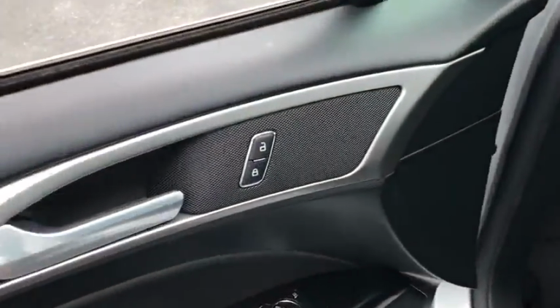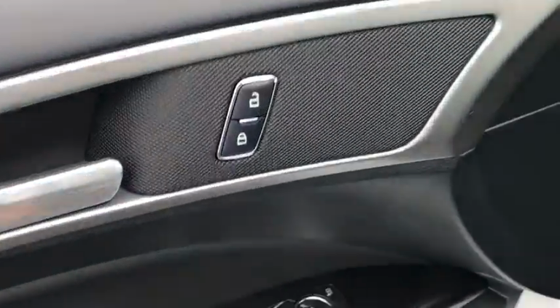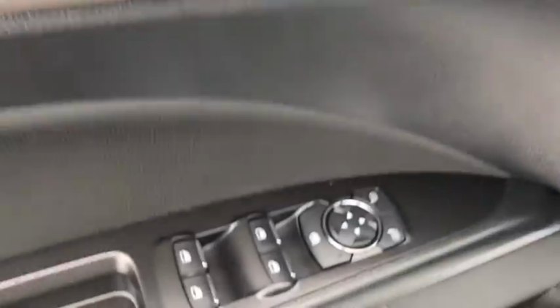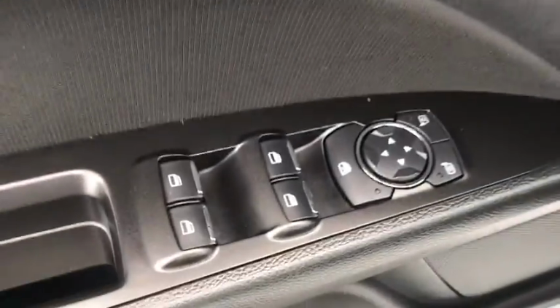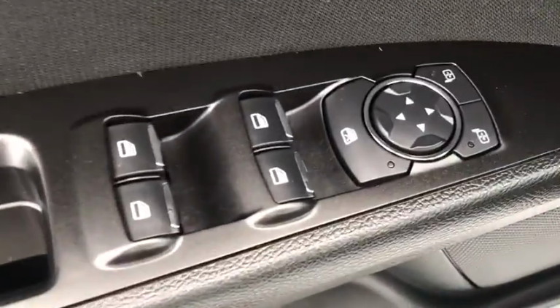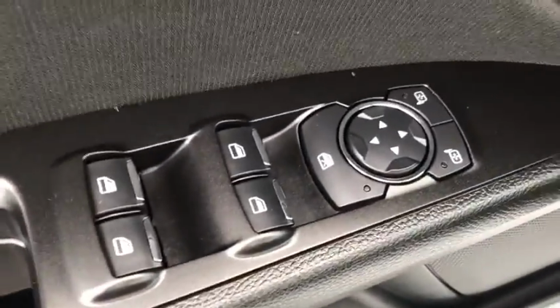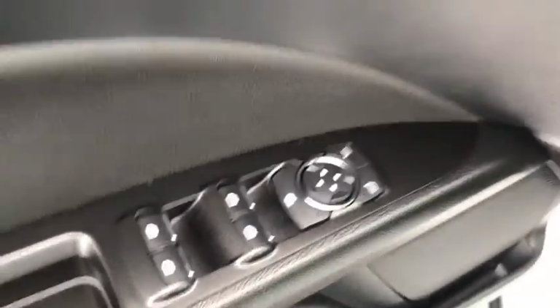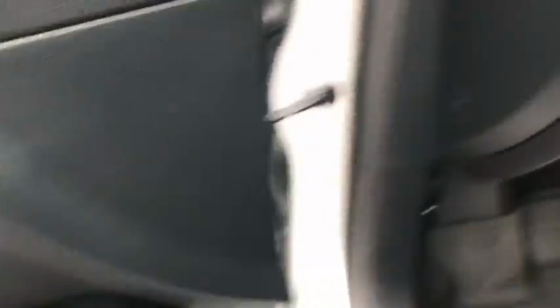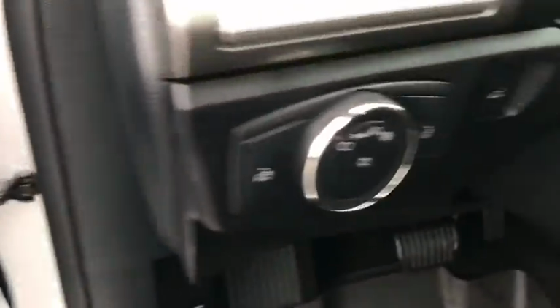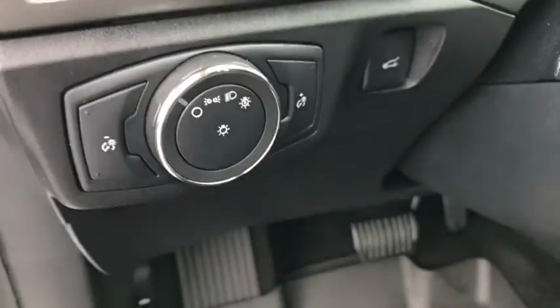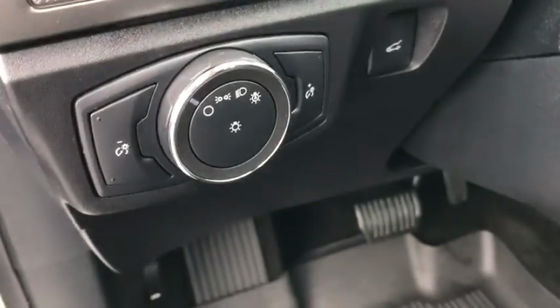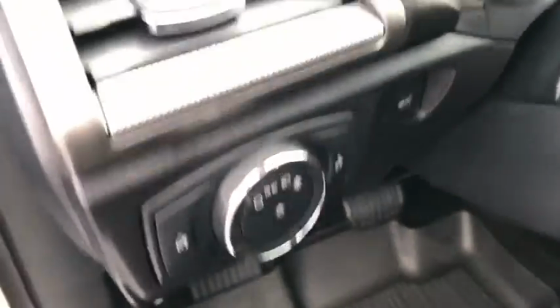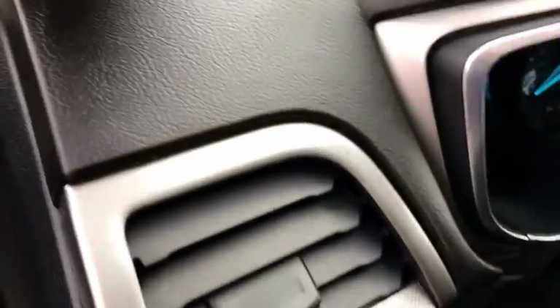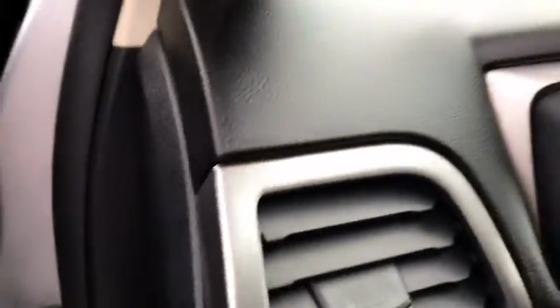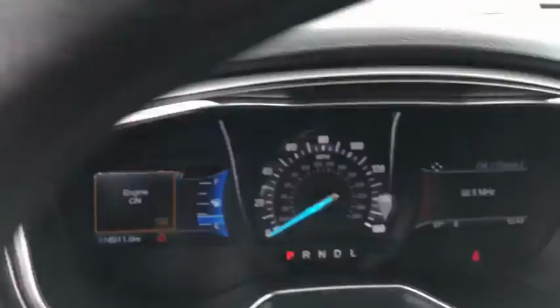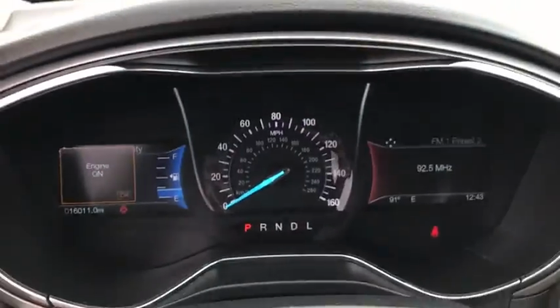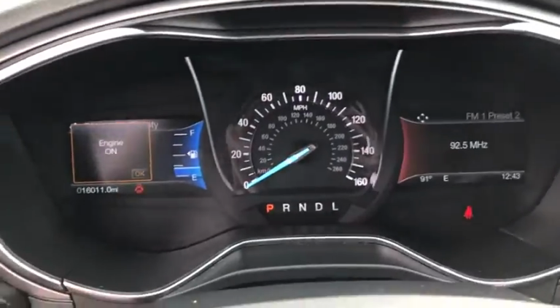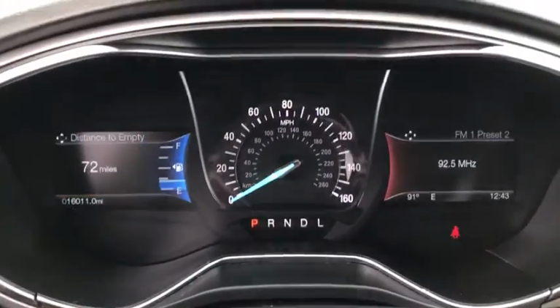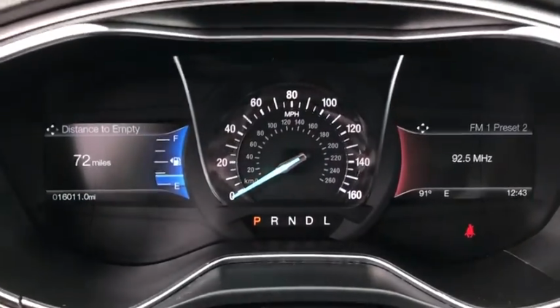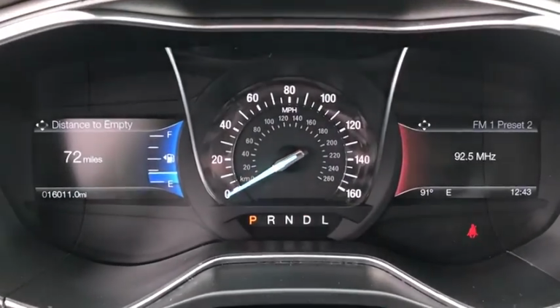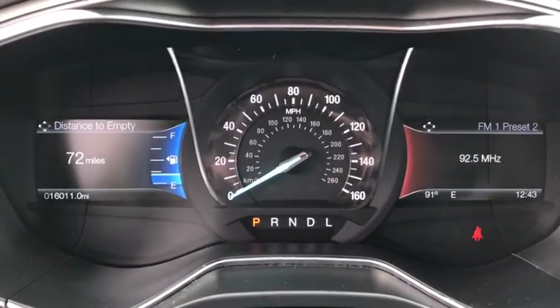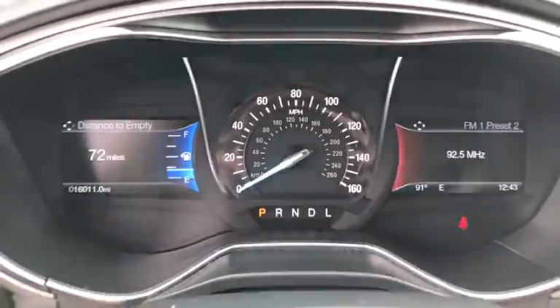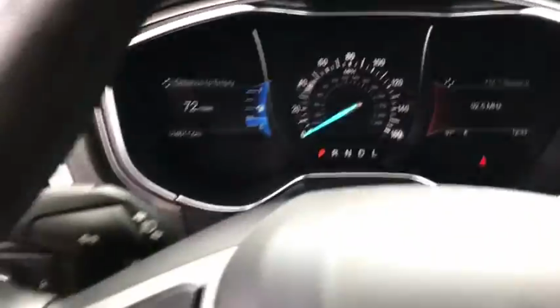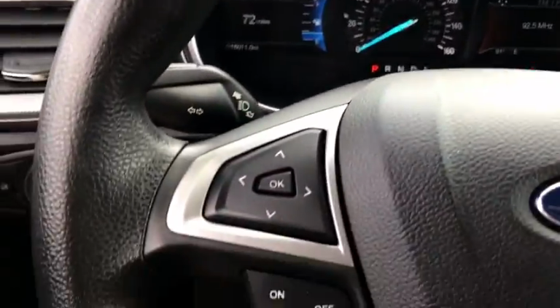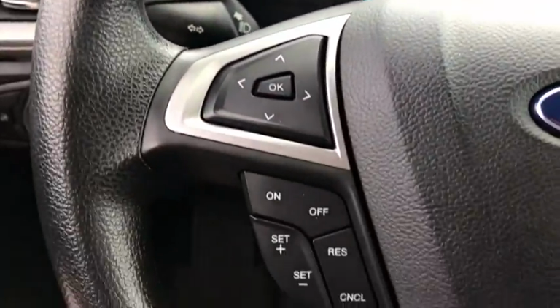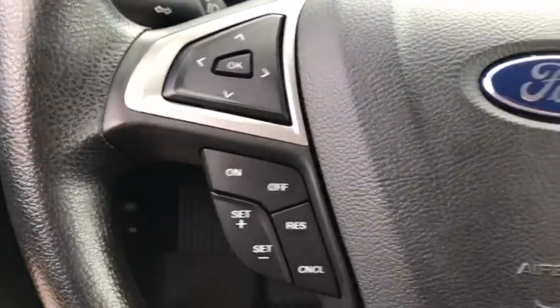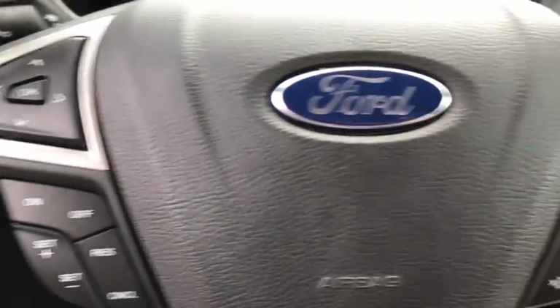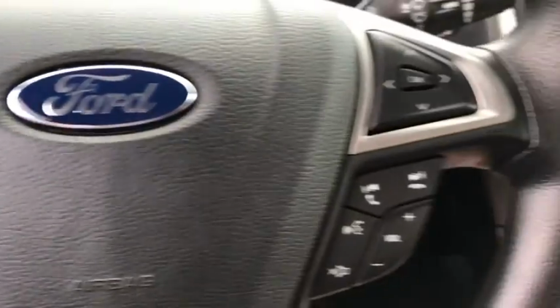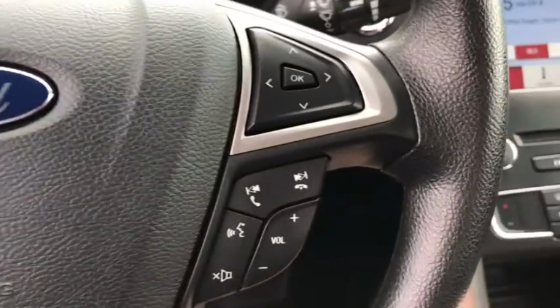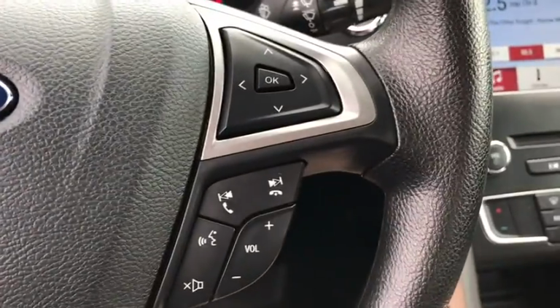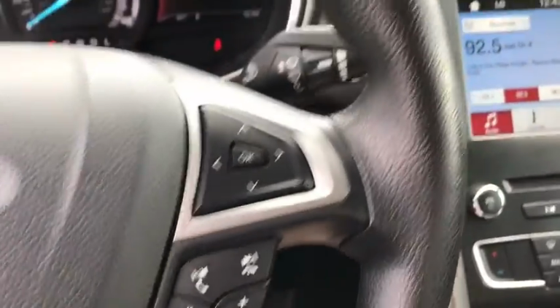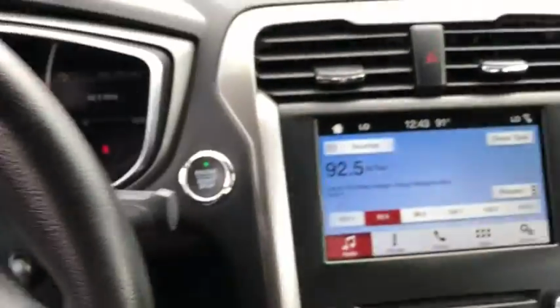Rear window defroster, compass, CD player, security system, electronic stability control, brake assist, remote keyless entry, panic alarm, overhead console, tachometer, driver vanity mirror, front reading lamp.